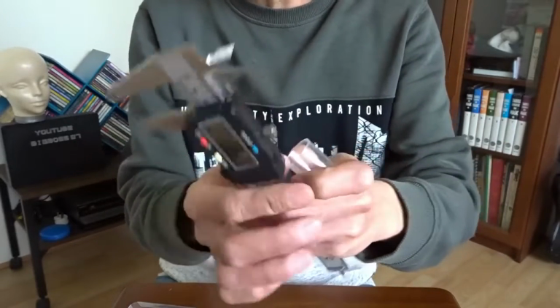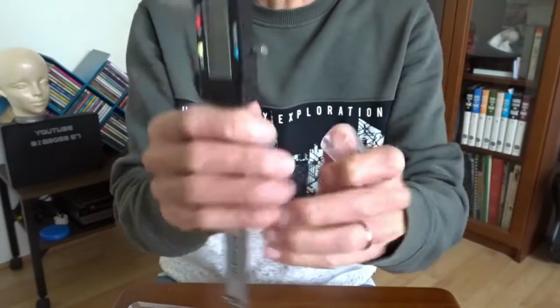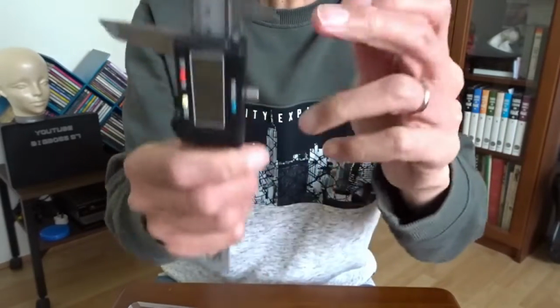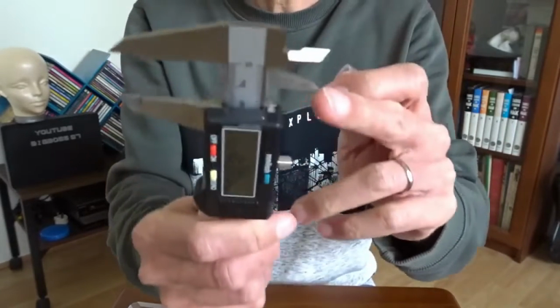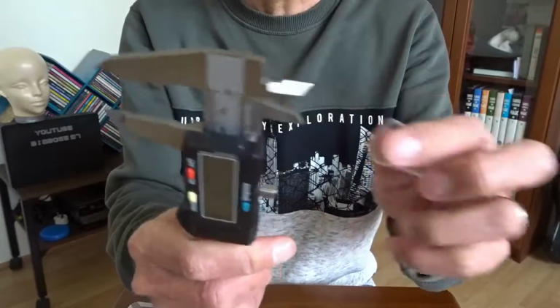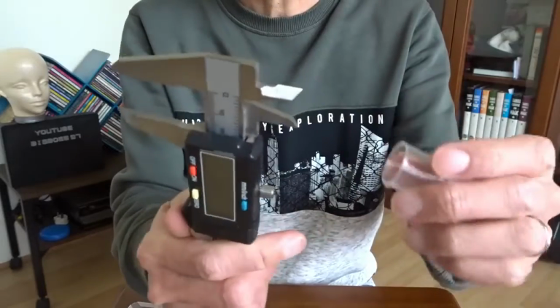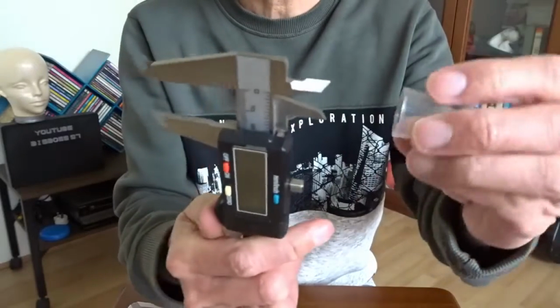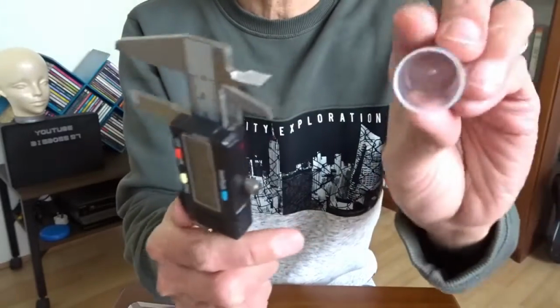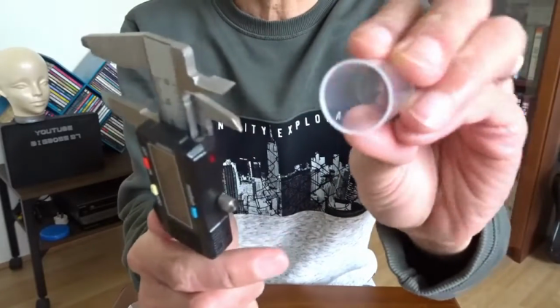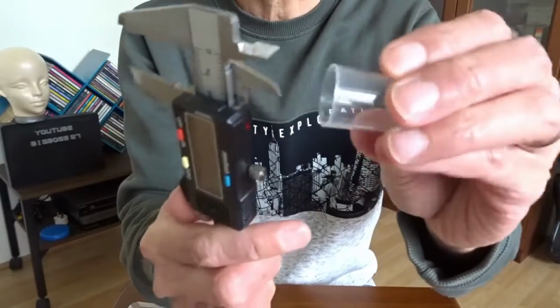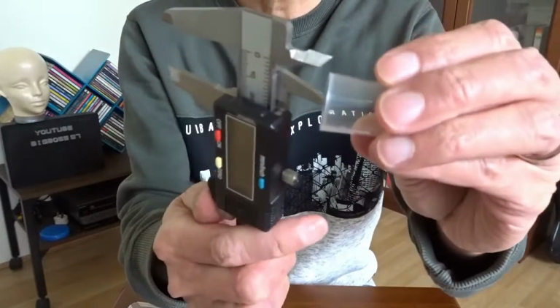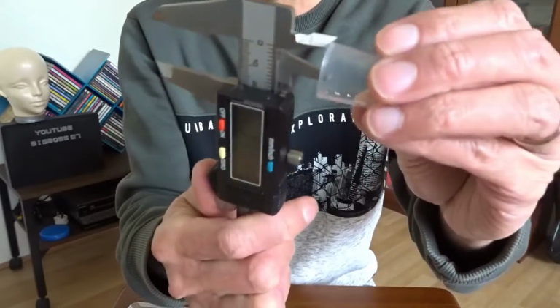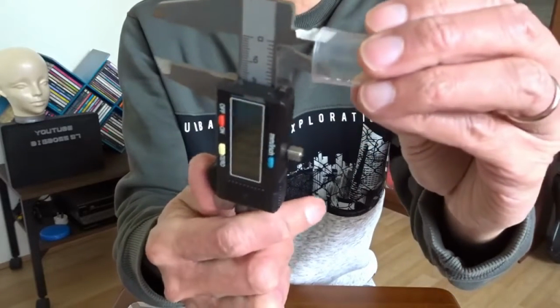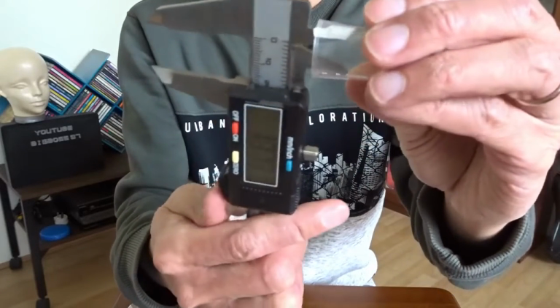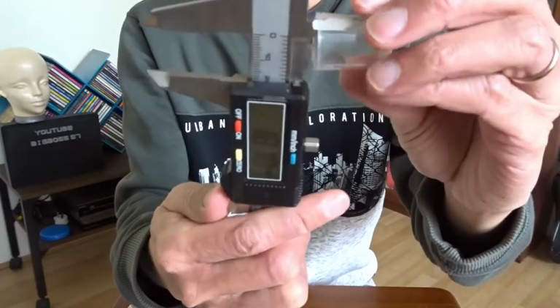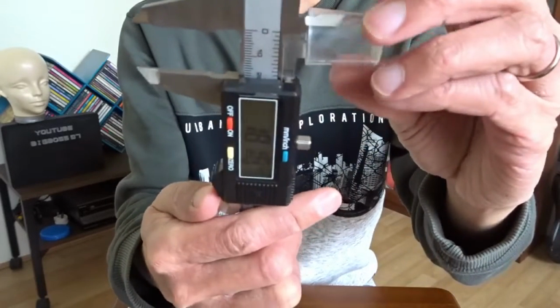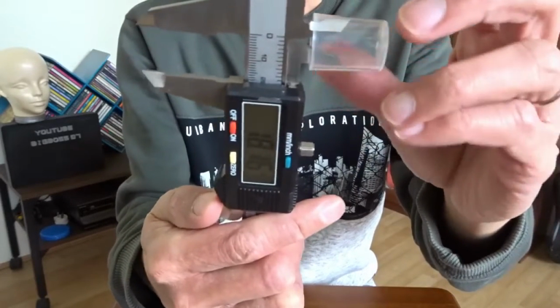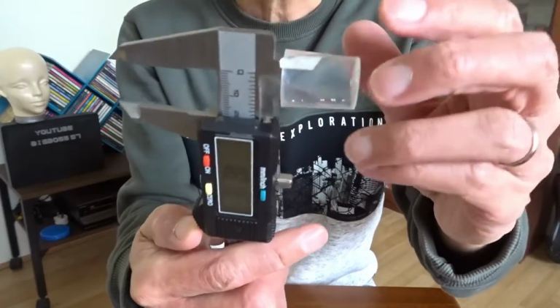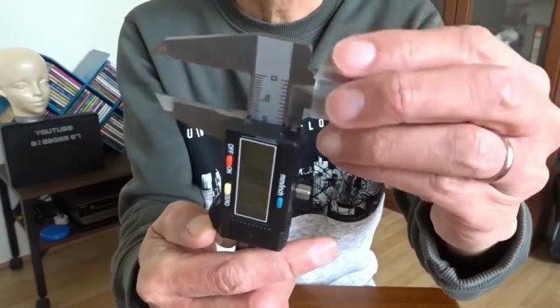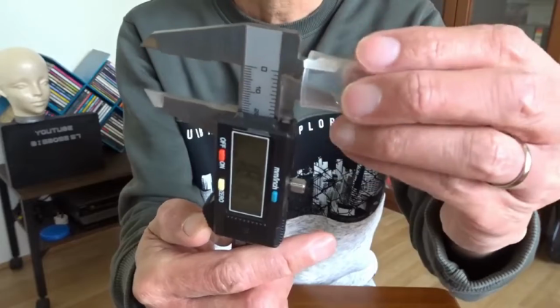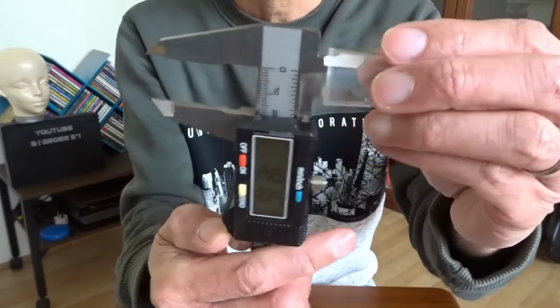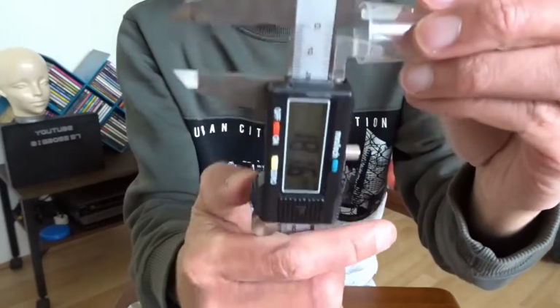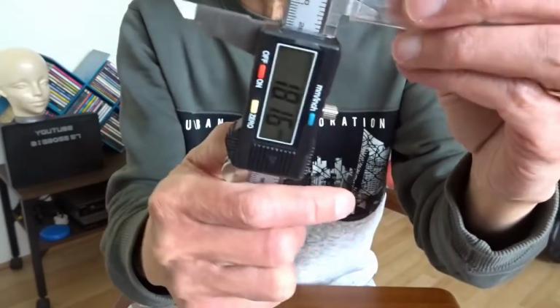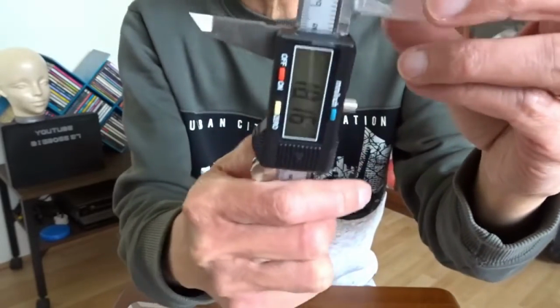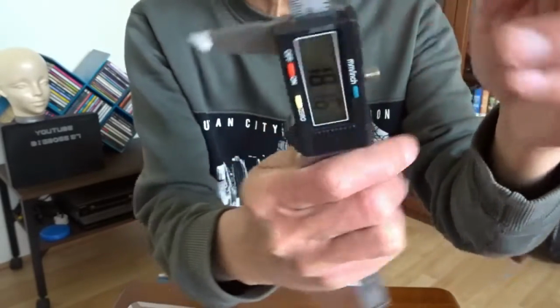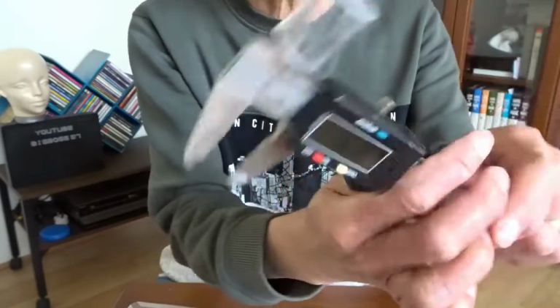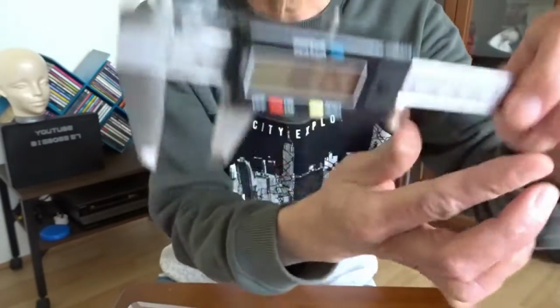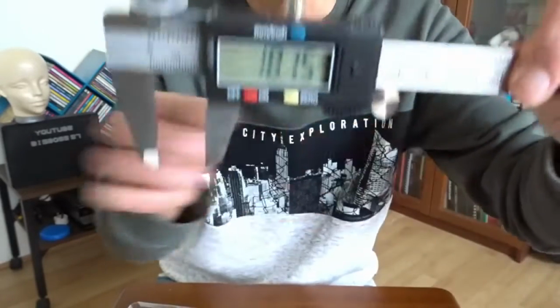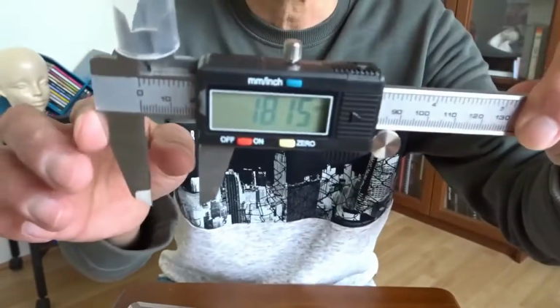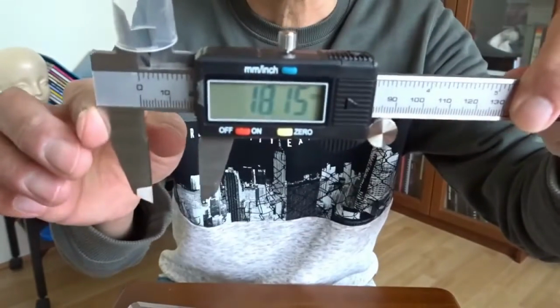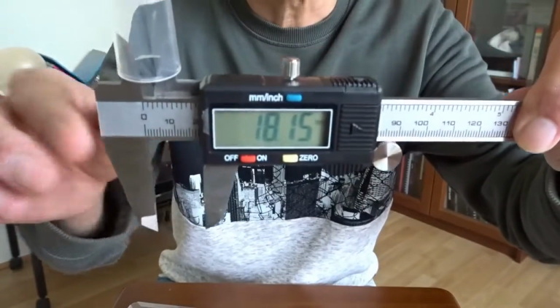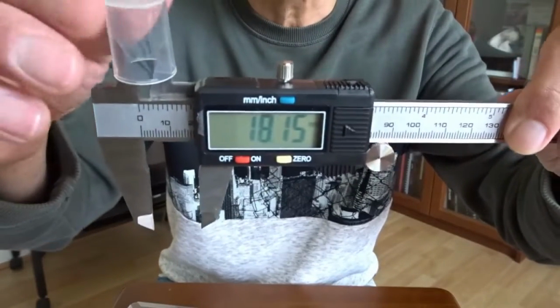On this side, I can measure the inside of the cap. For example, like this. And you can see the measurement here.